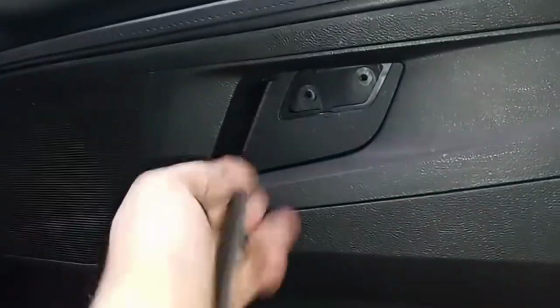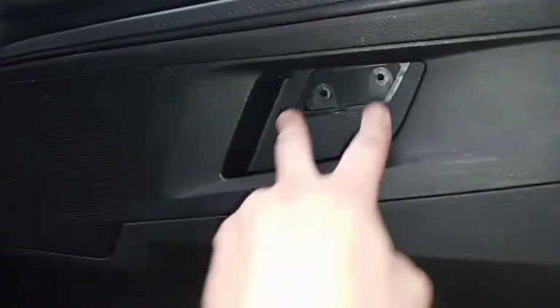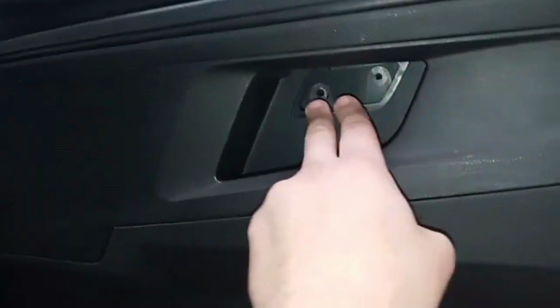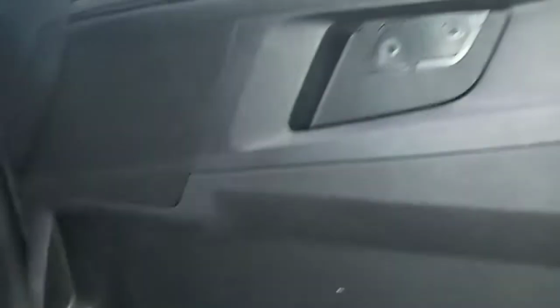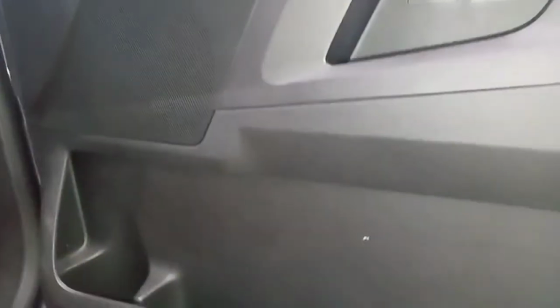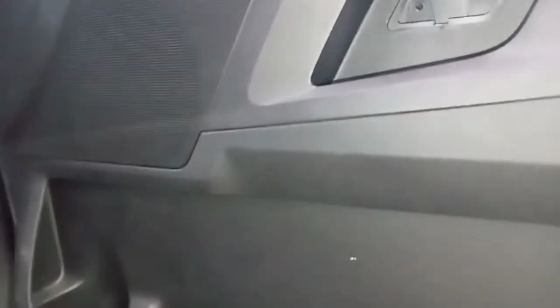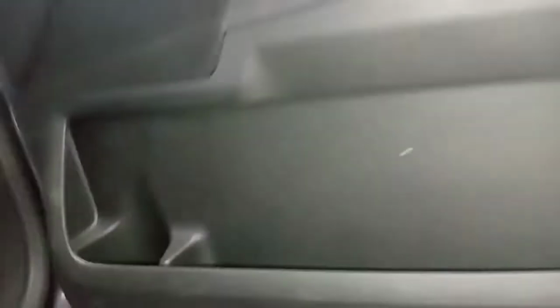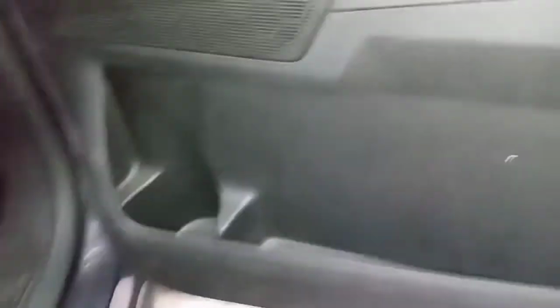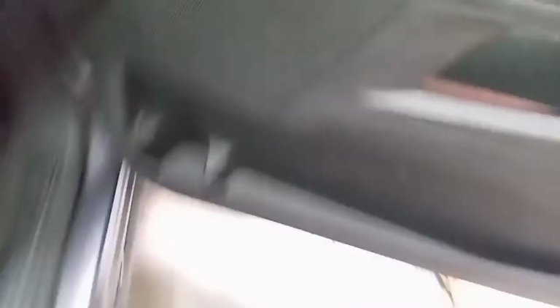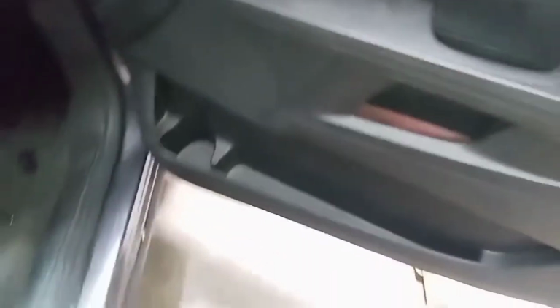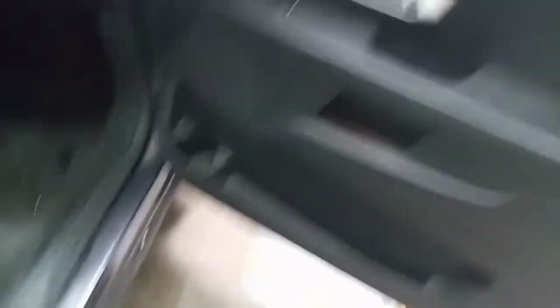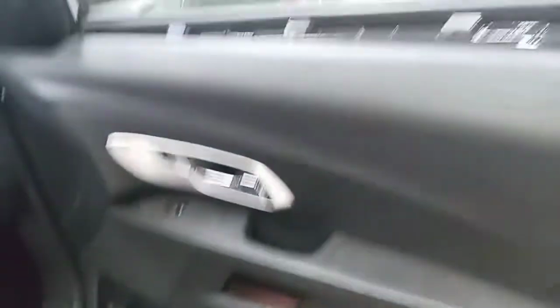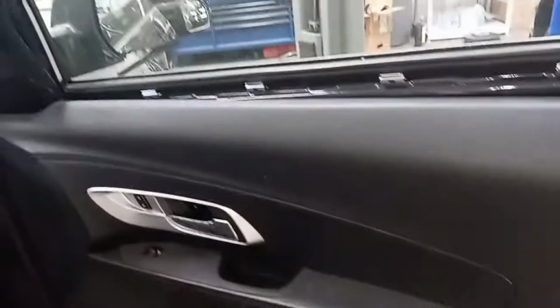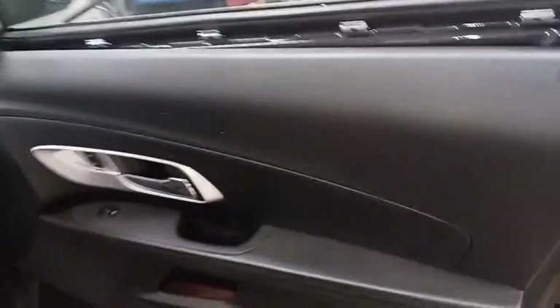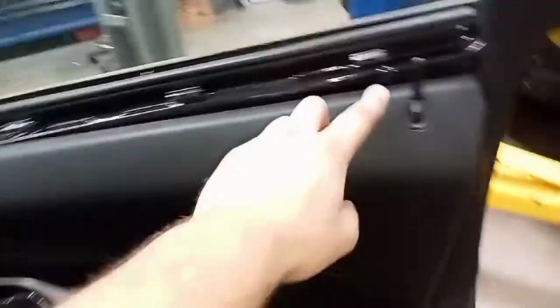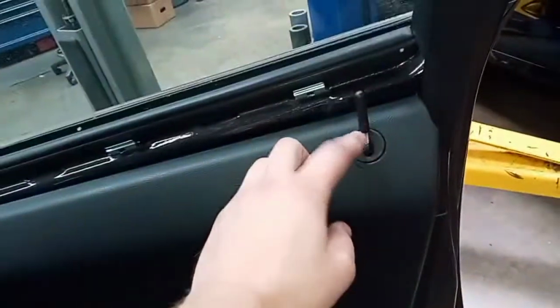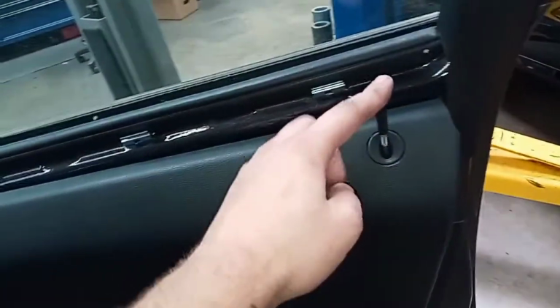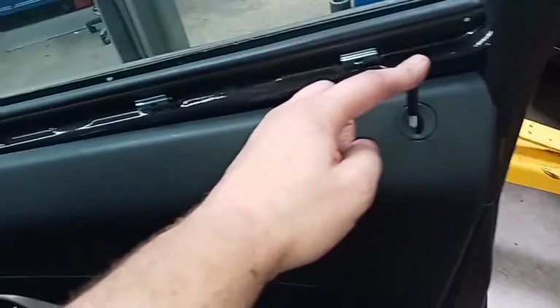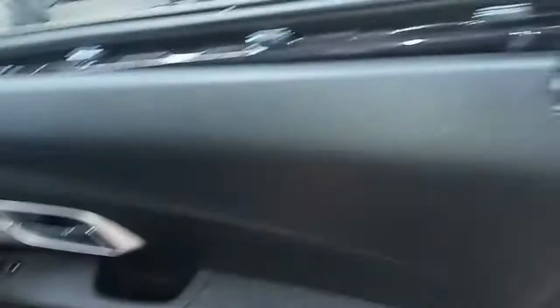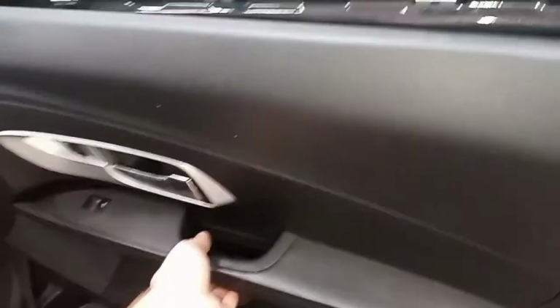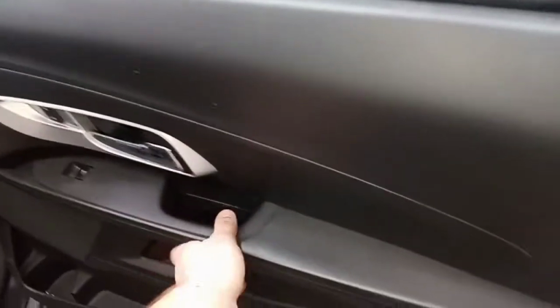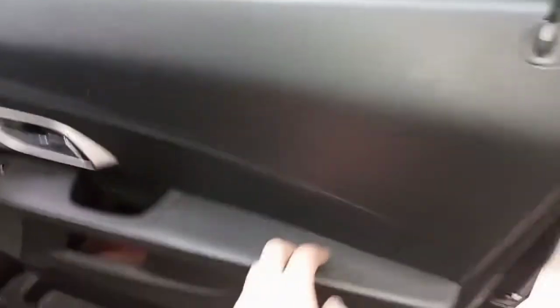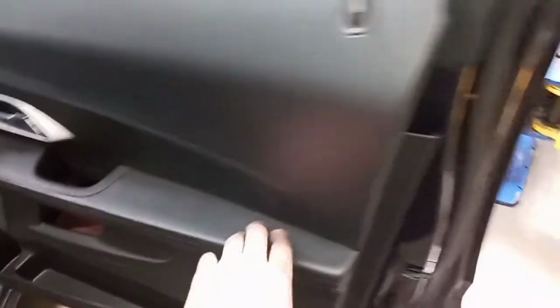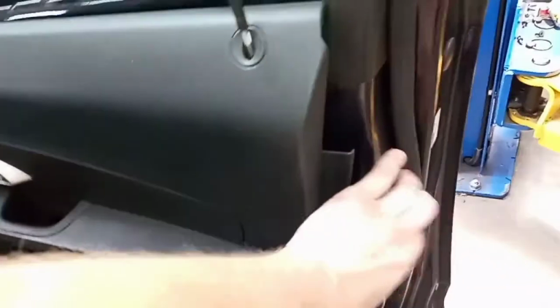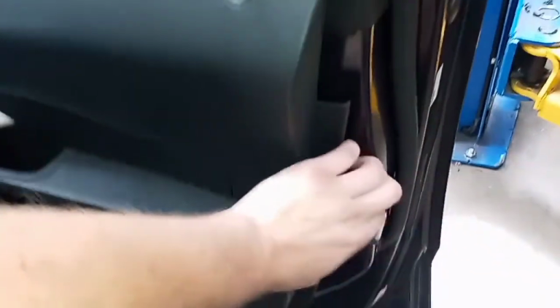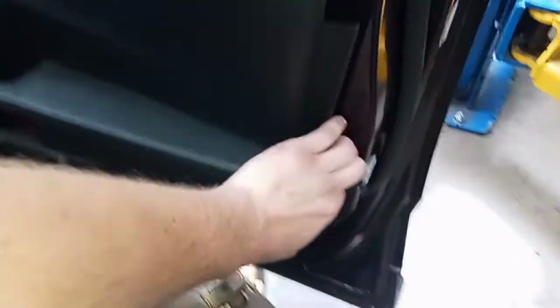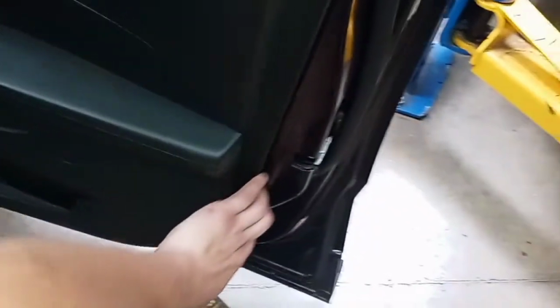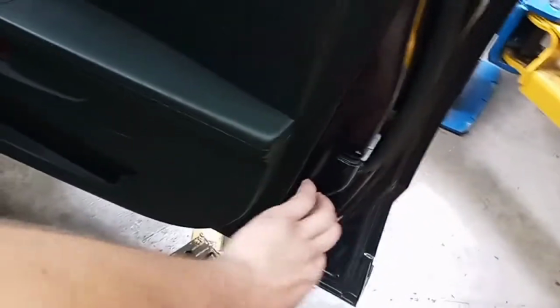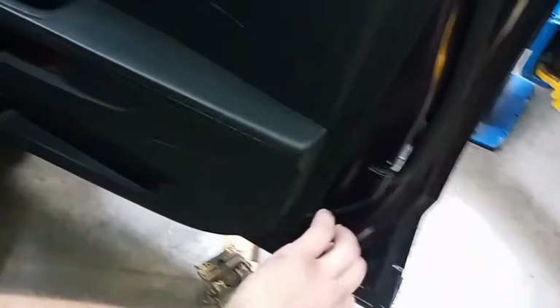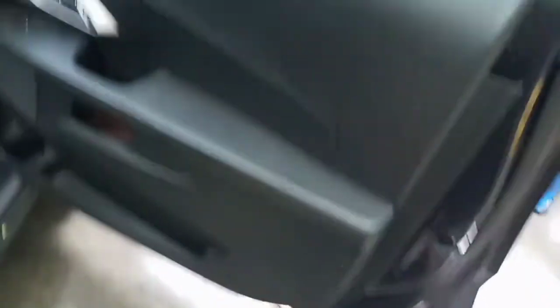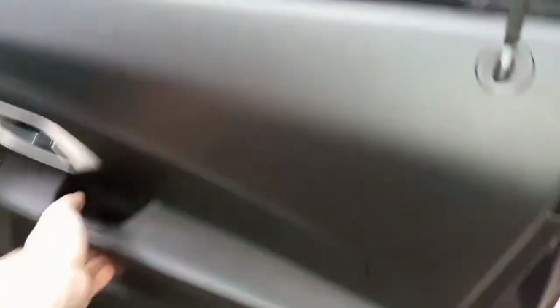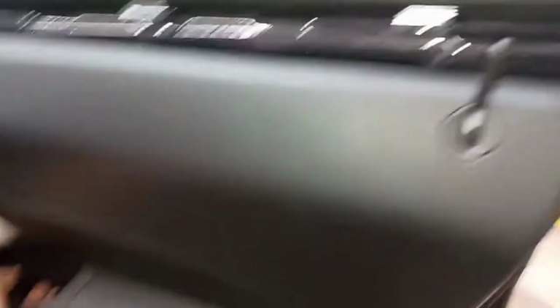Pop this out with a flathead and there's two bolts - I believe it's 8 or 10 millimeters, I don't remember, sorry. Then you want to pull the door panel off.